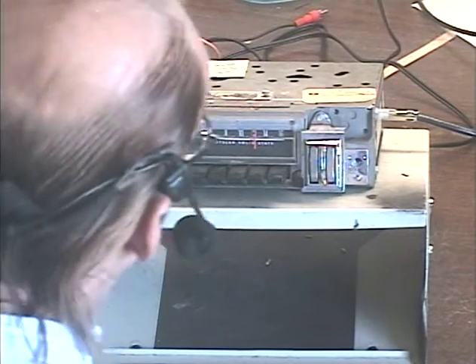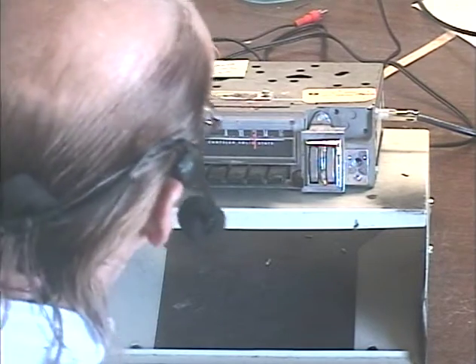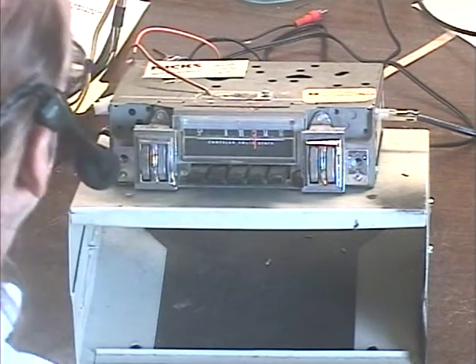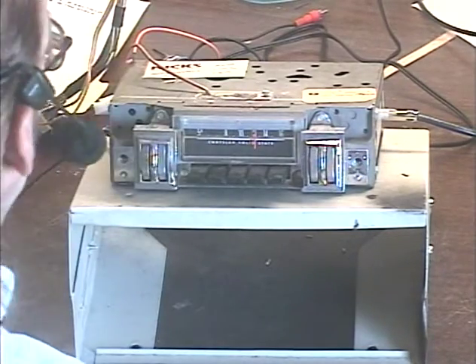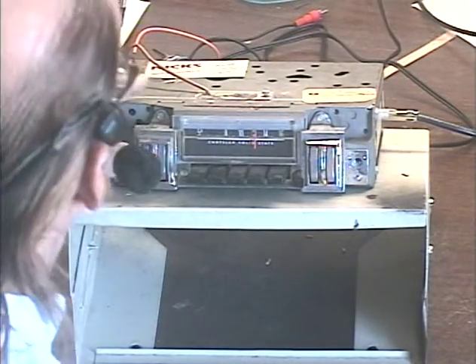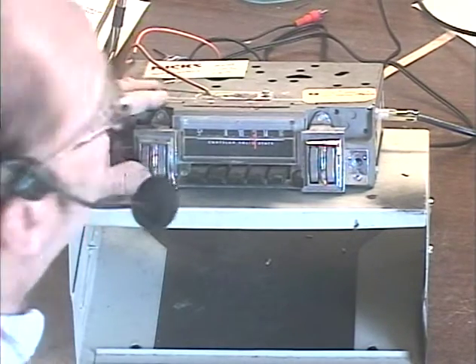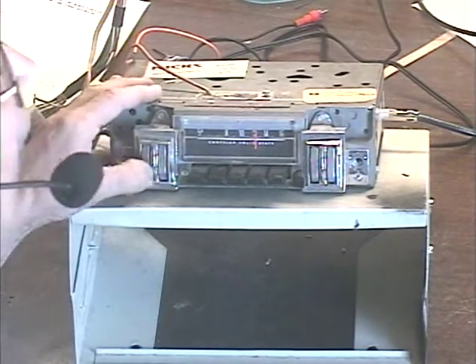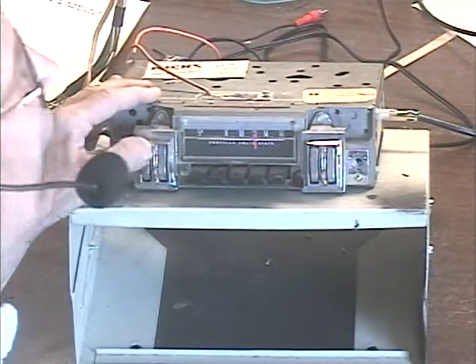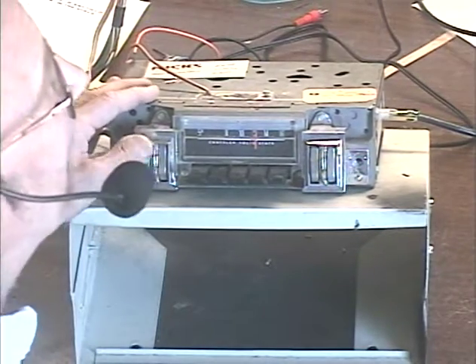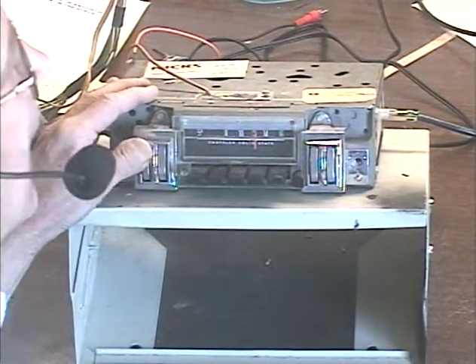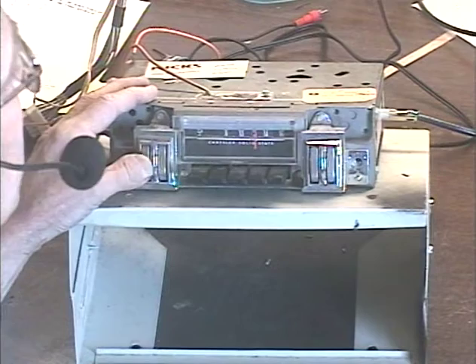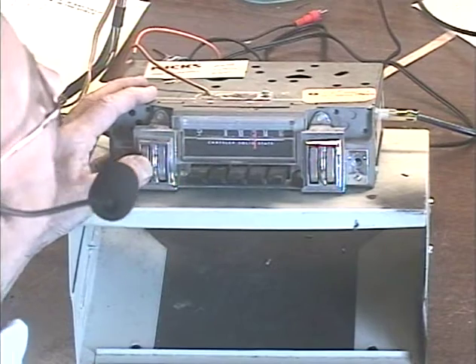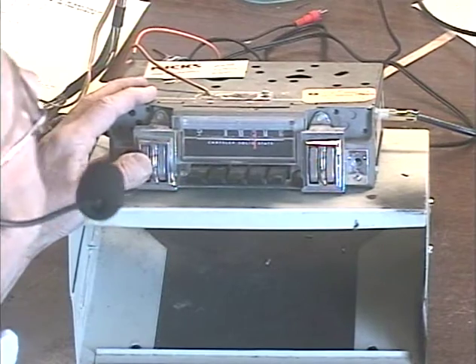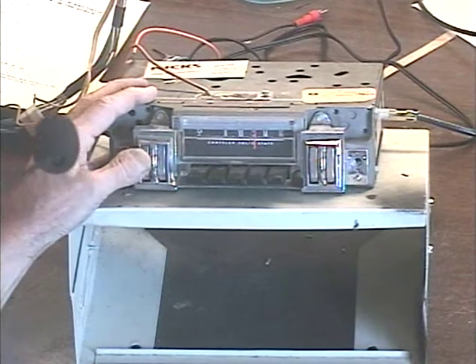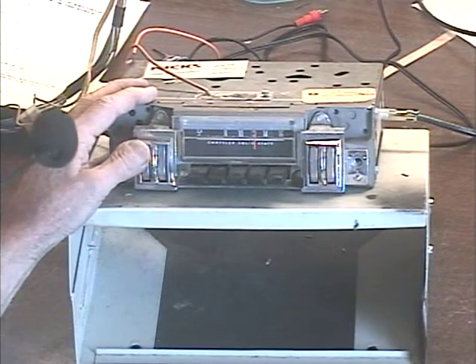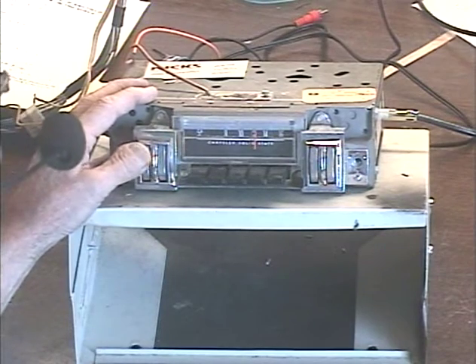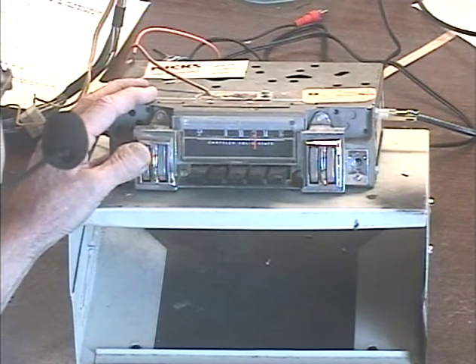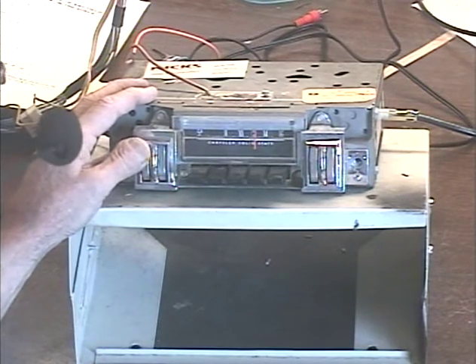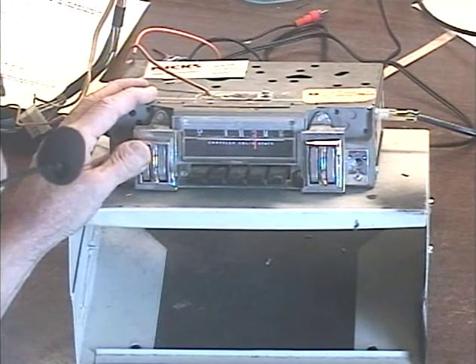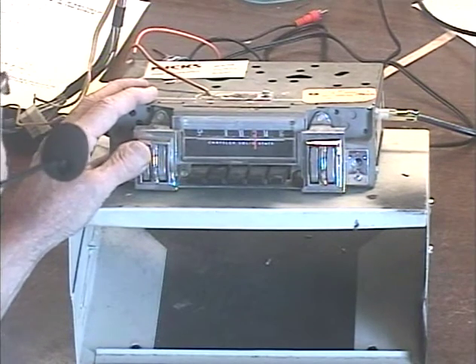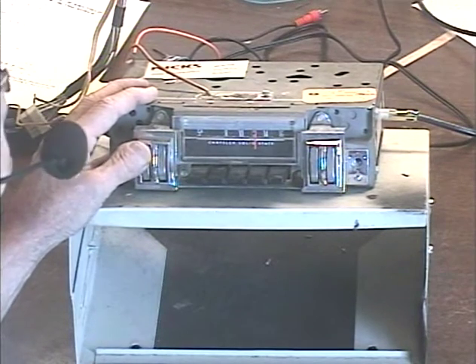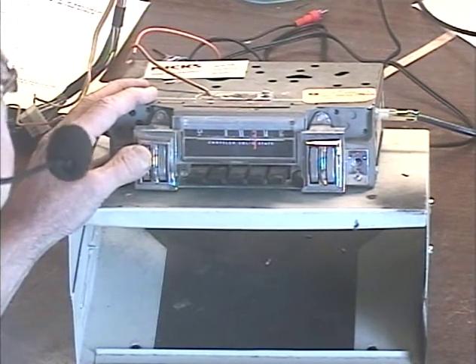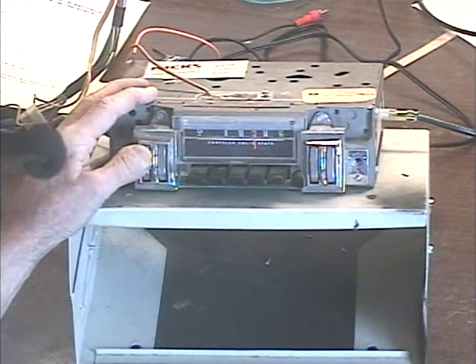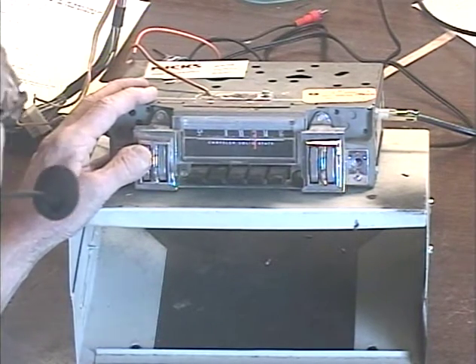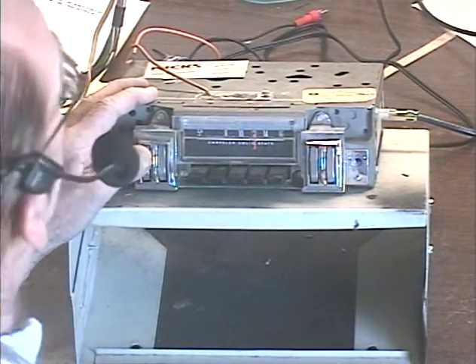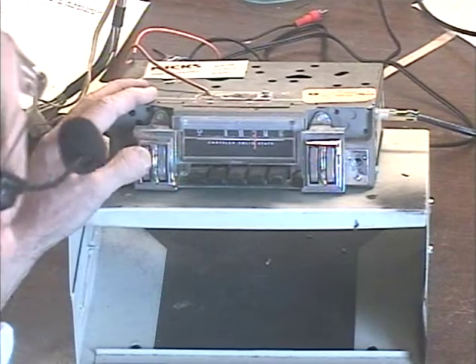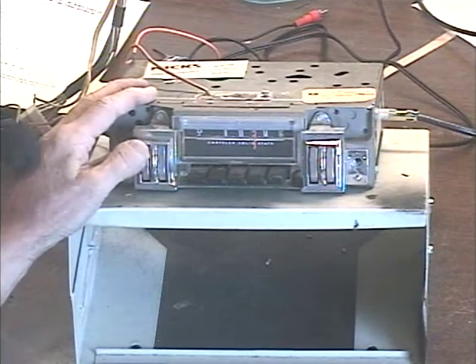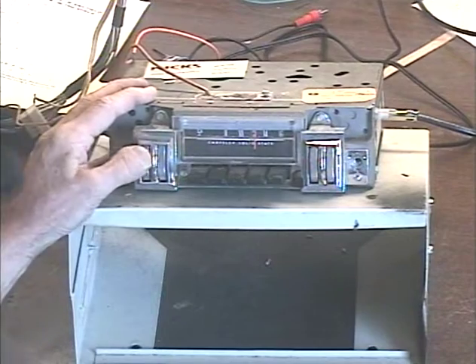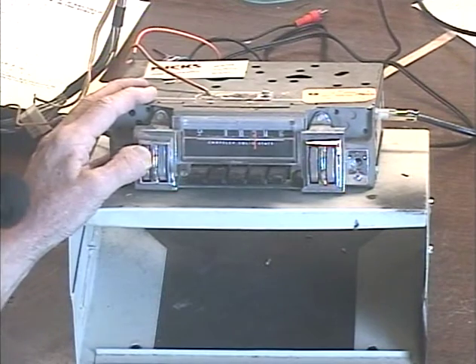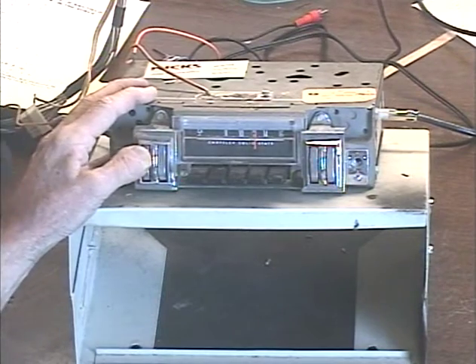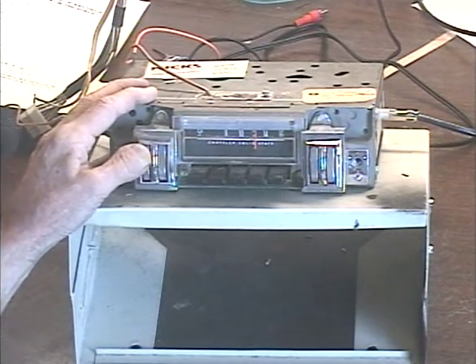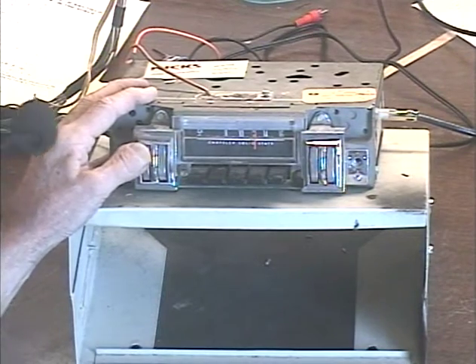So we're going to go ahead and turn her on, make sure everything works. Got her set to FM at the moment. And since it's a single-speaker system, there's no need to see the output level meters. You can hear it working.